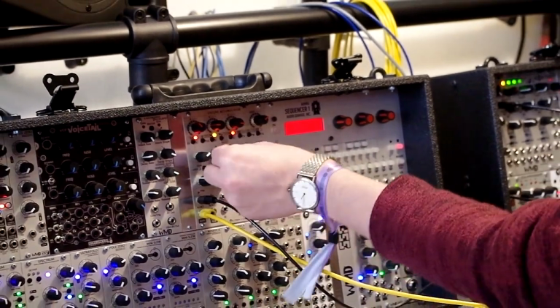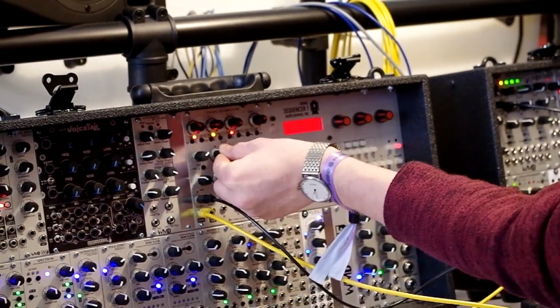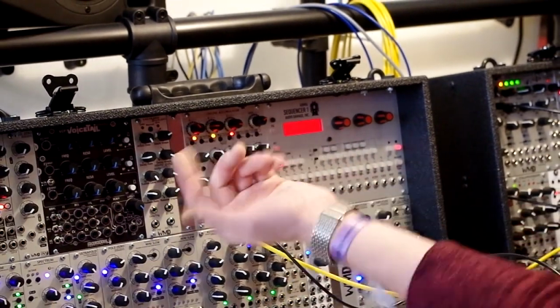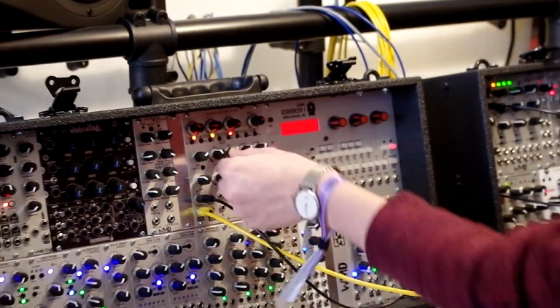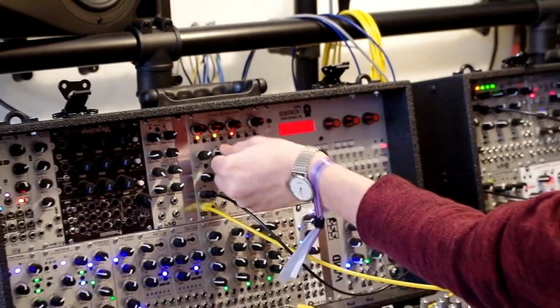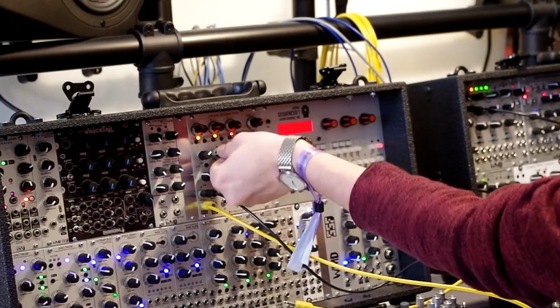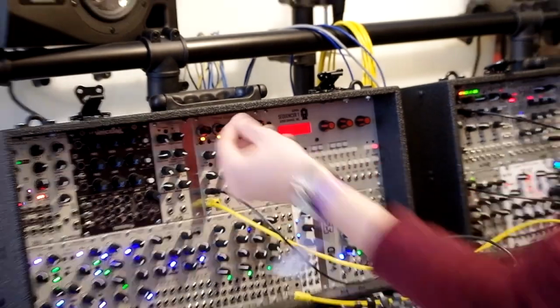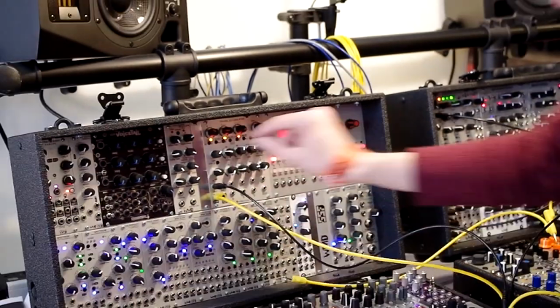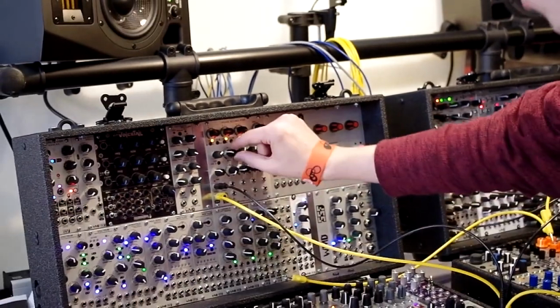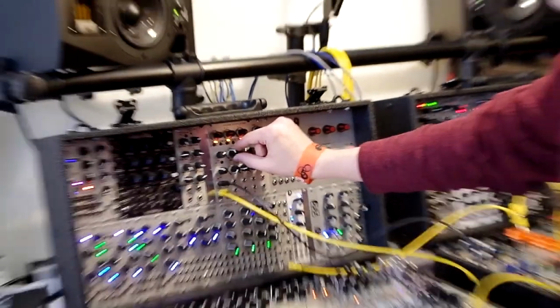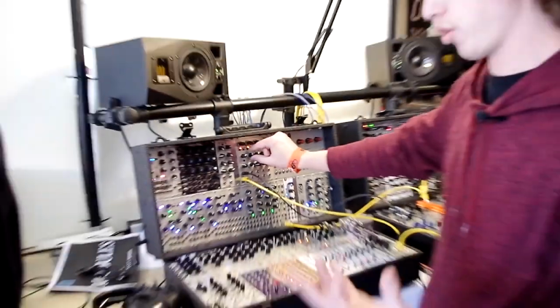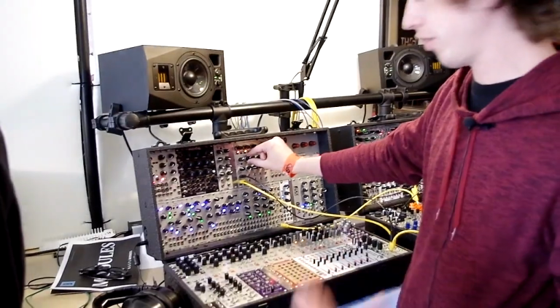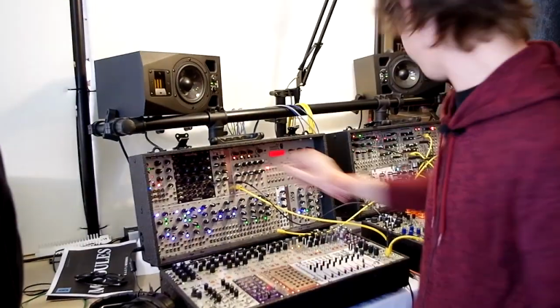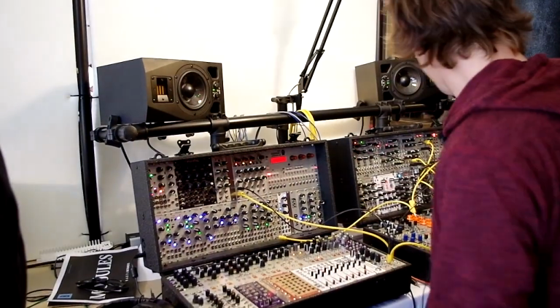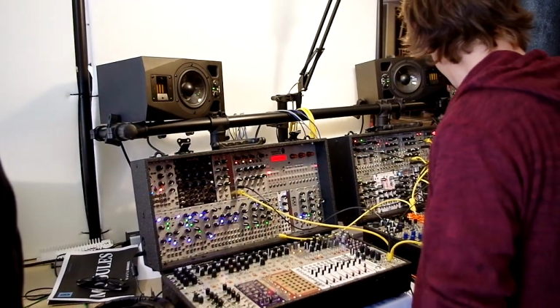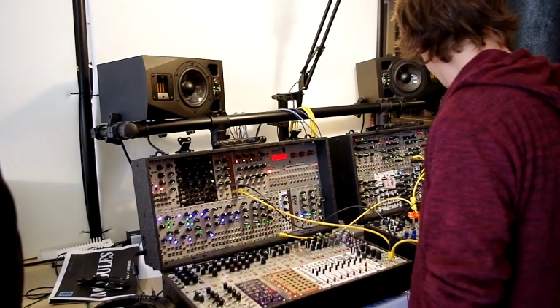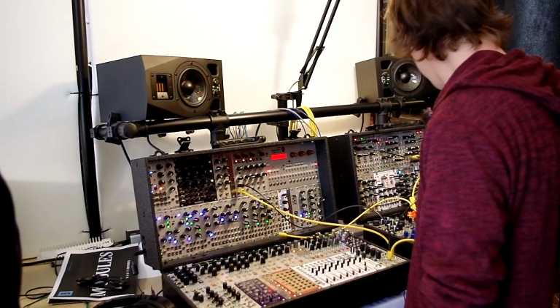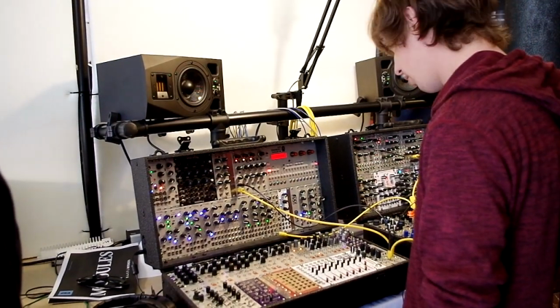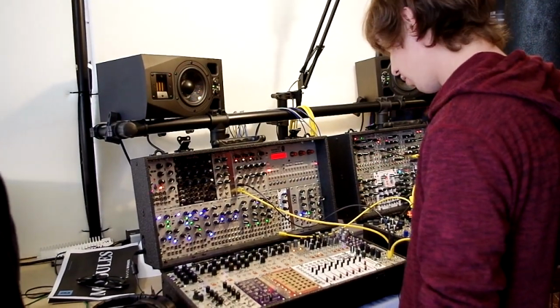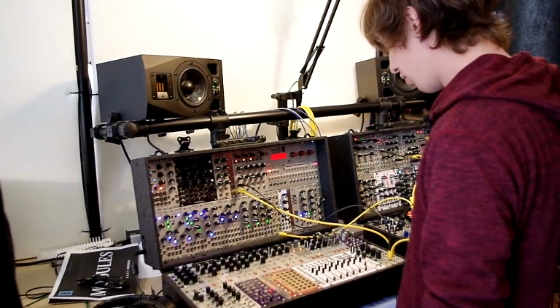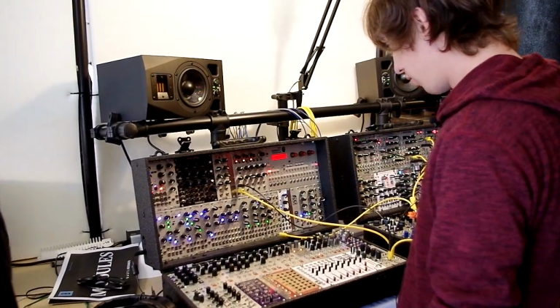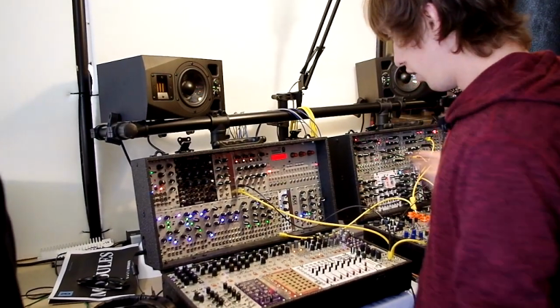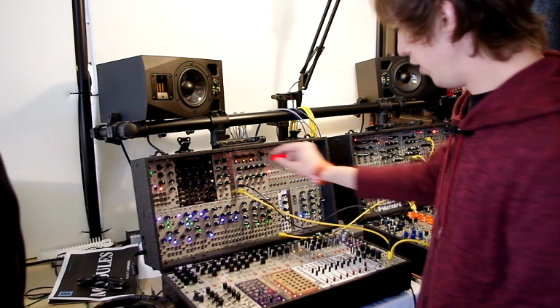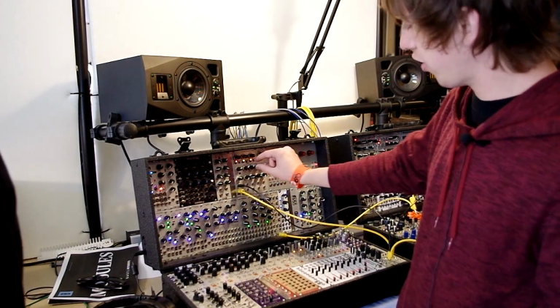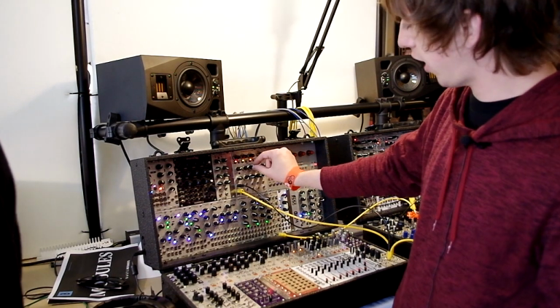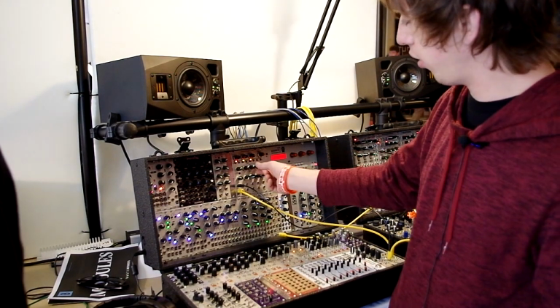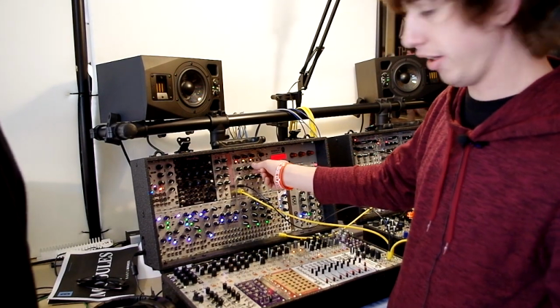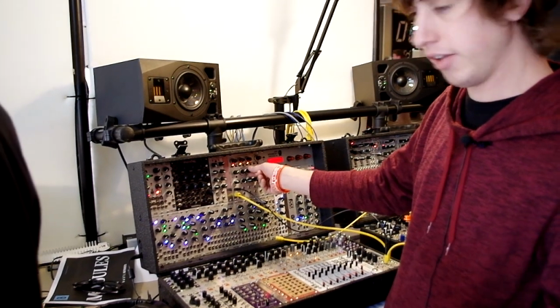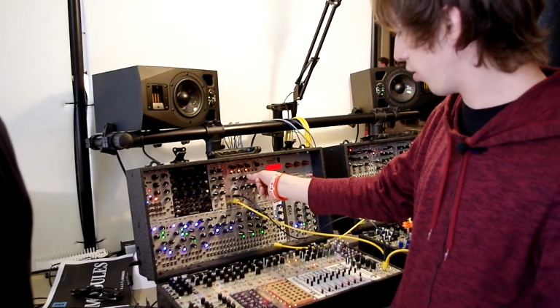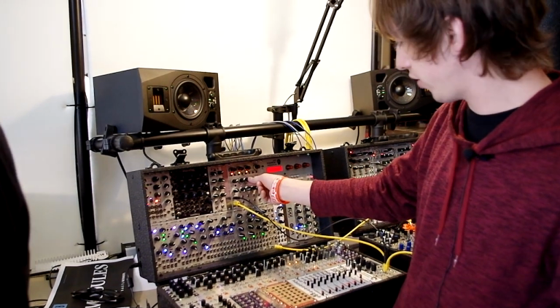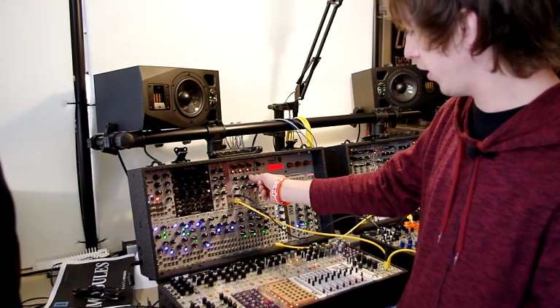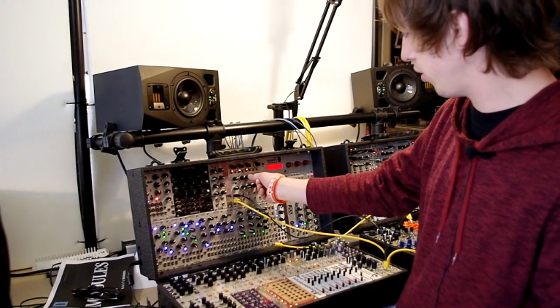Anyway, right now I have a chorus-y effect happening. And you can change how intense the chorus is on this one.